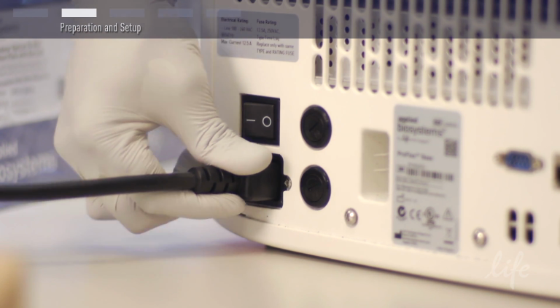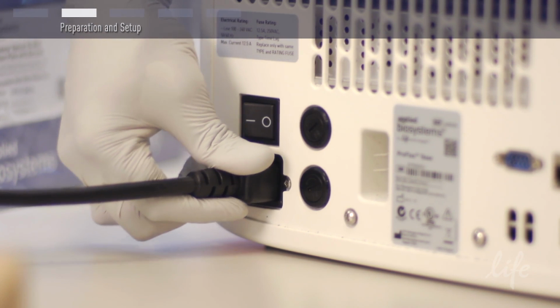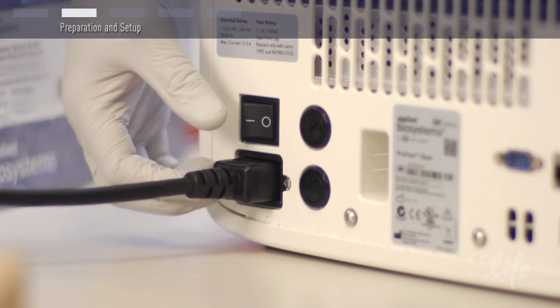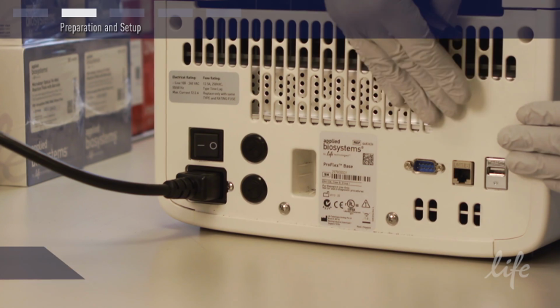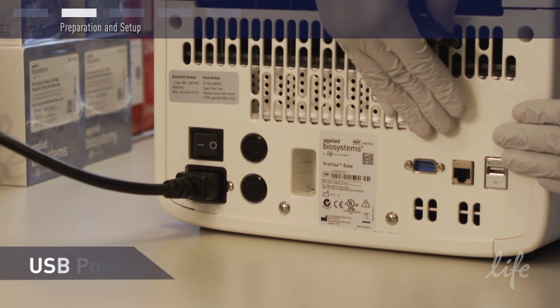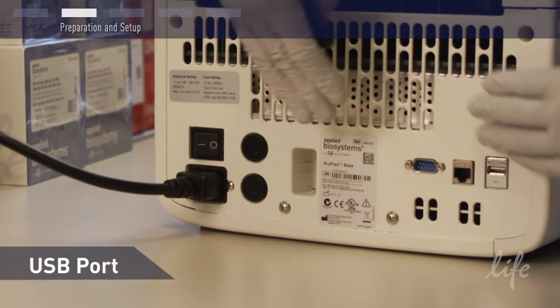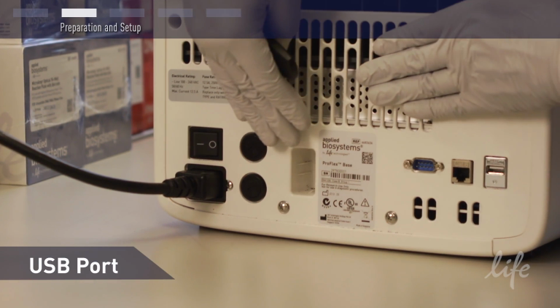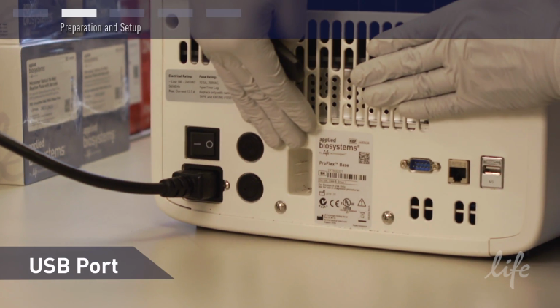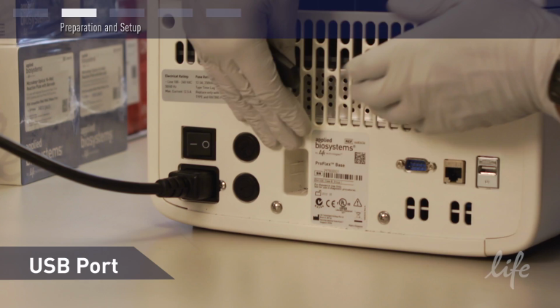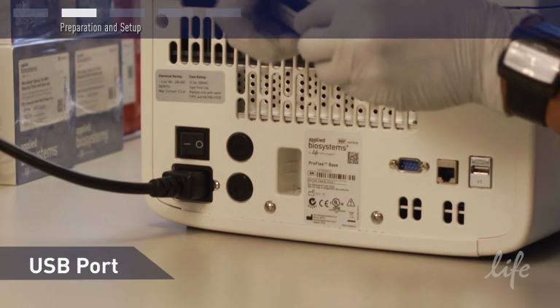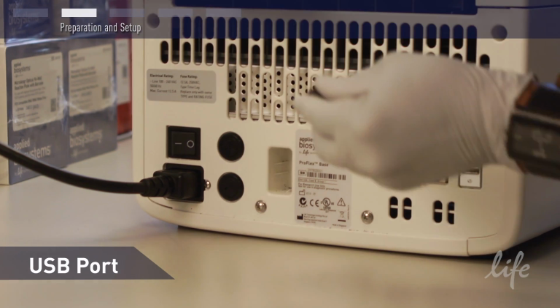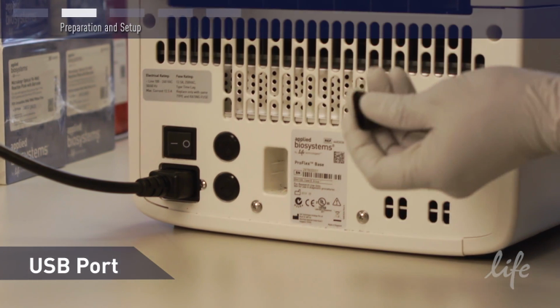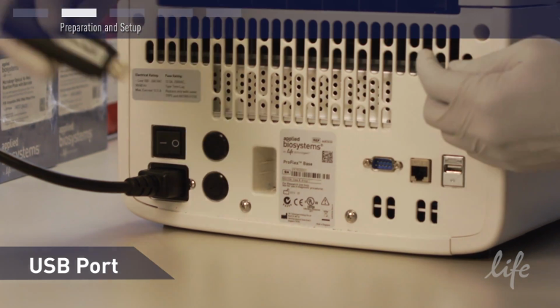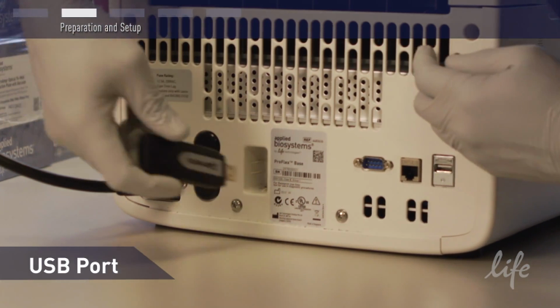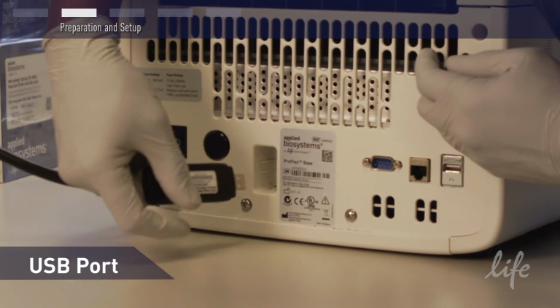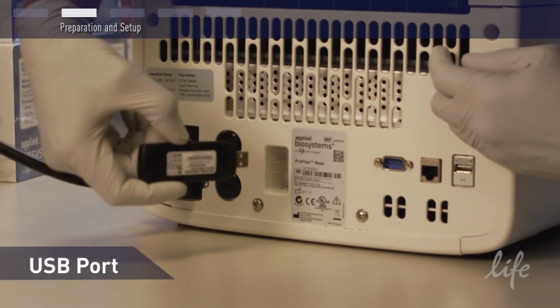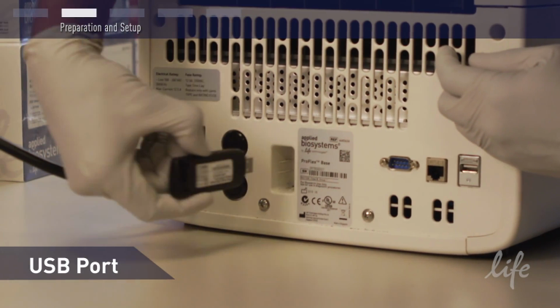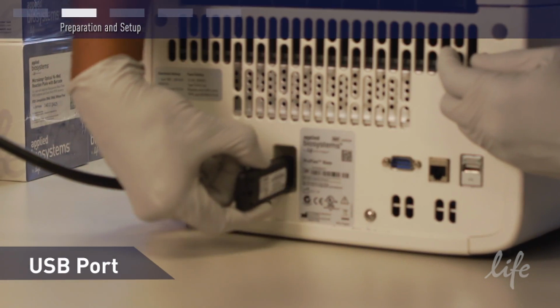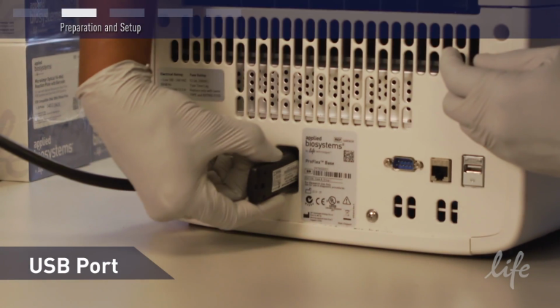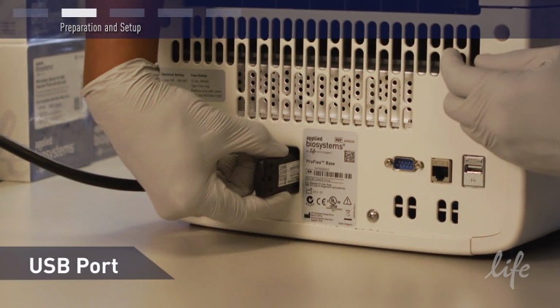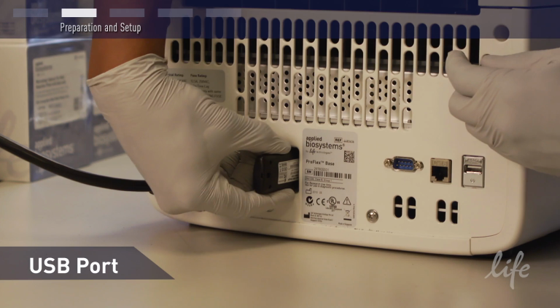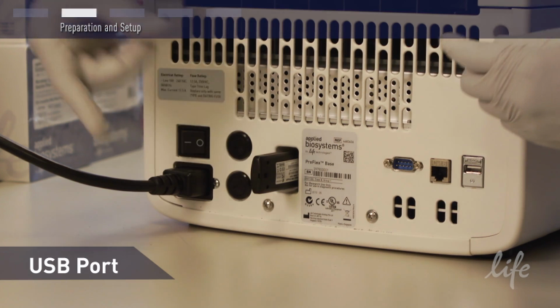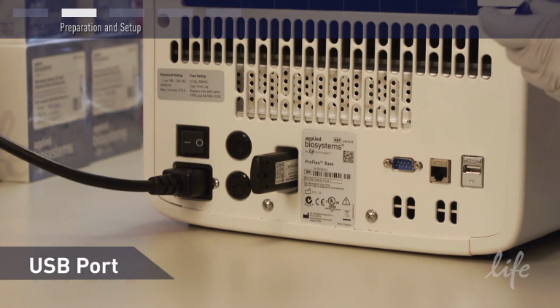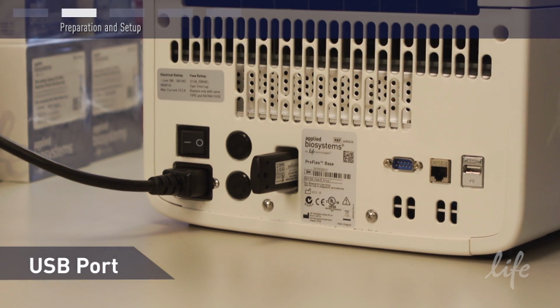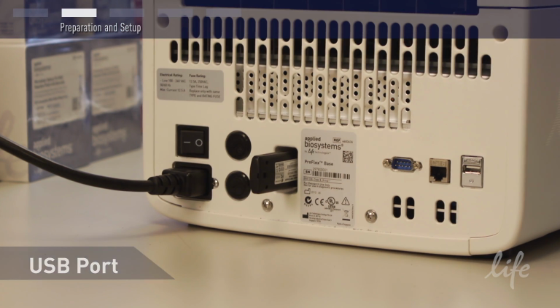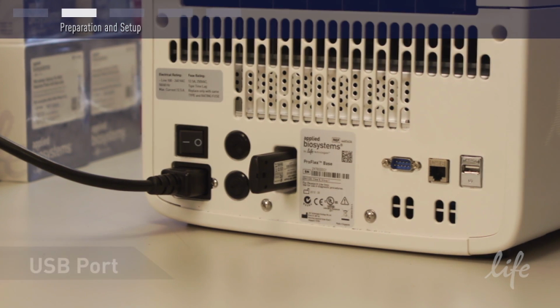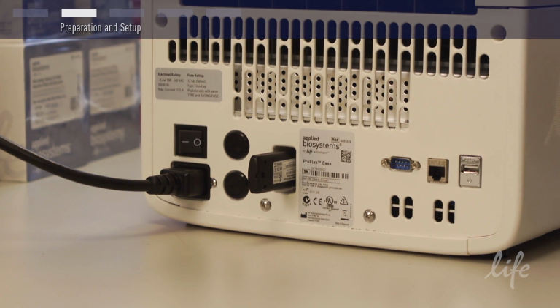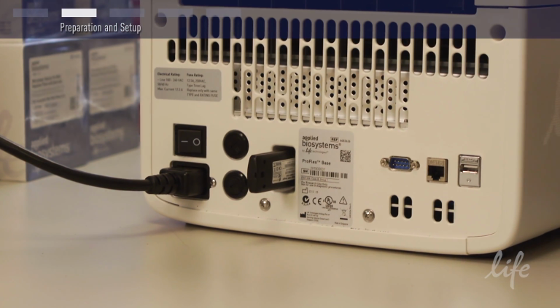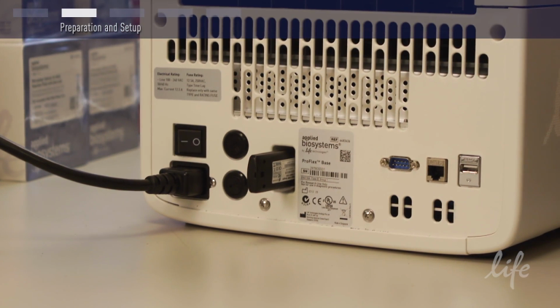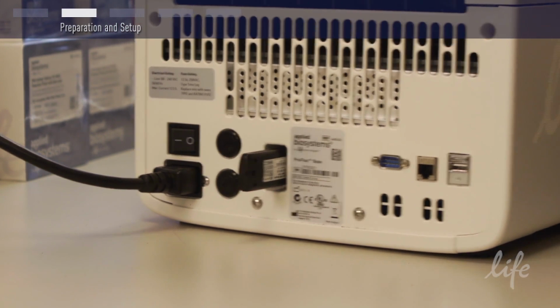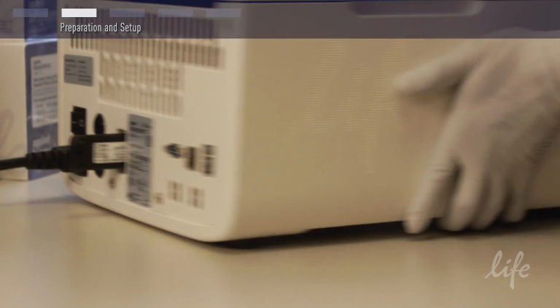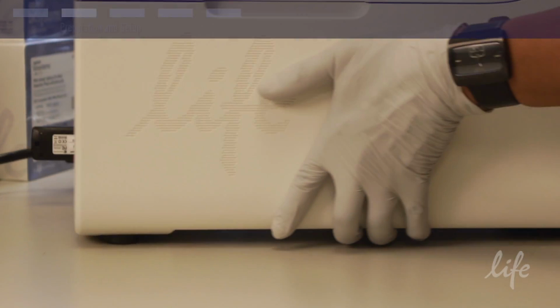On the back of the base, you will see two USB ports. Attach the wireless antenna to one of these ports. One of them is recessed to make it easier to attach. Position the system as you wish on your bench for use.